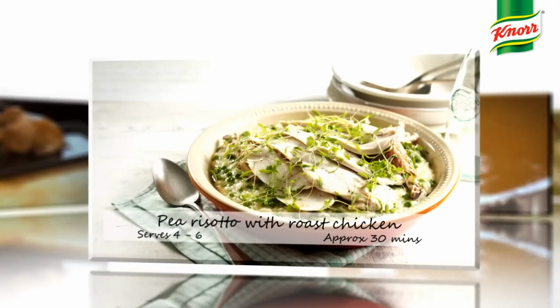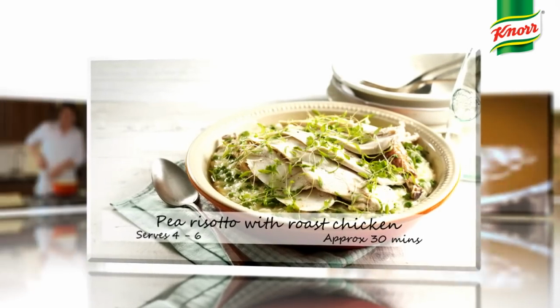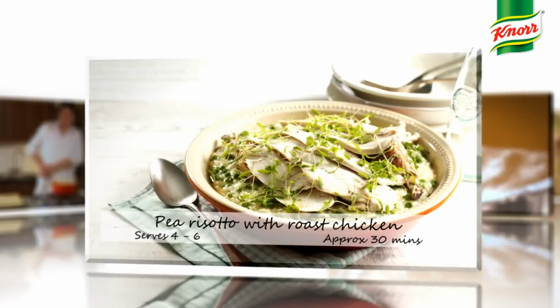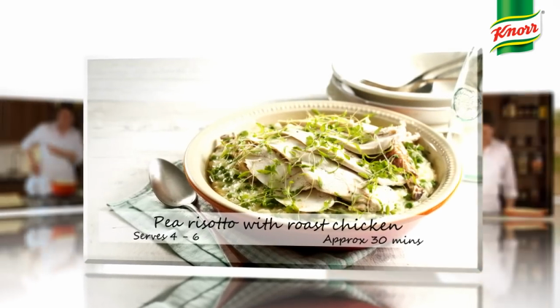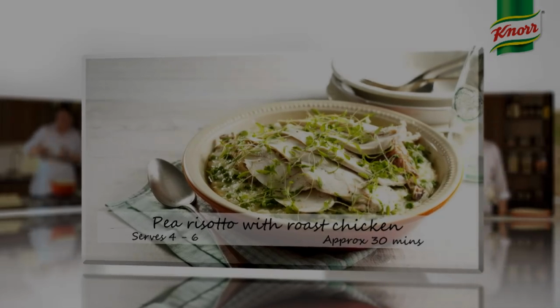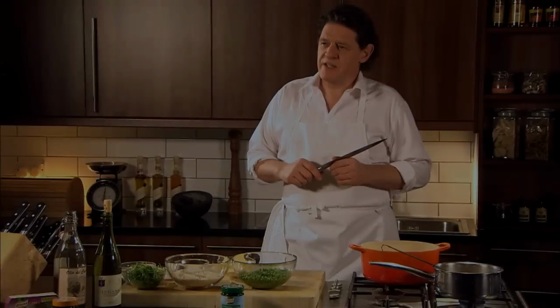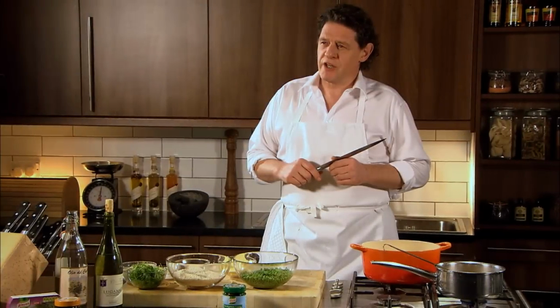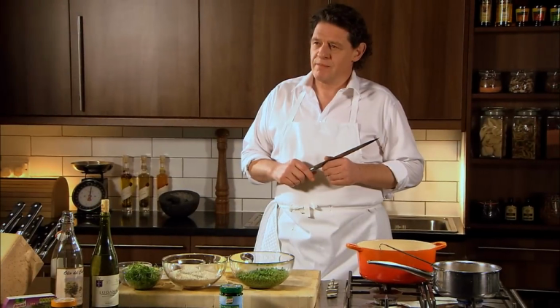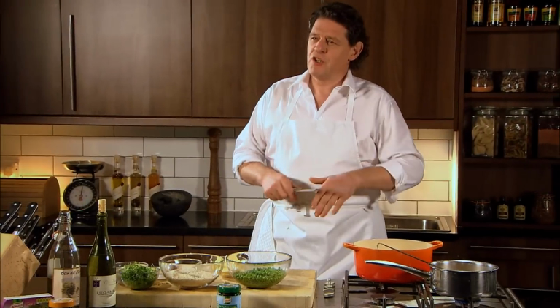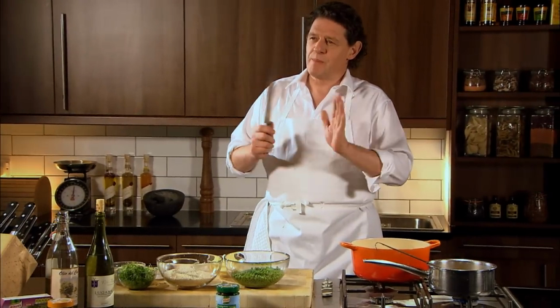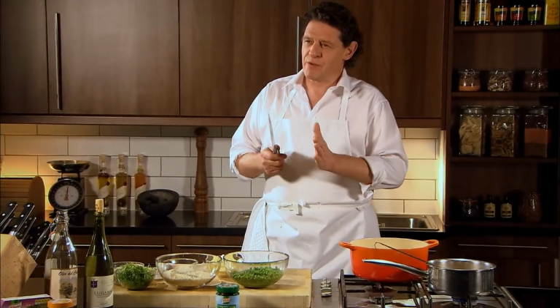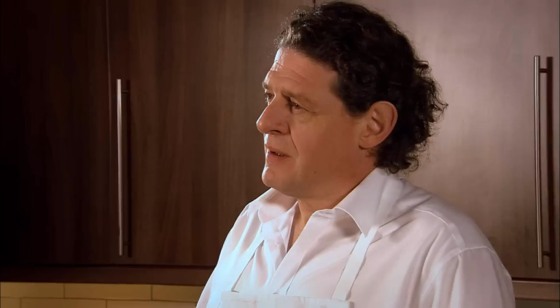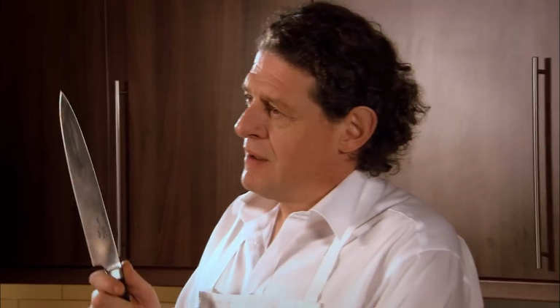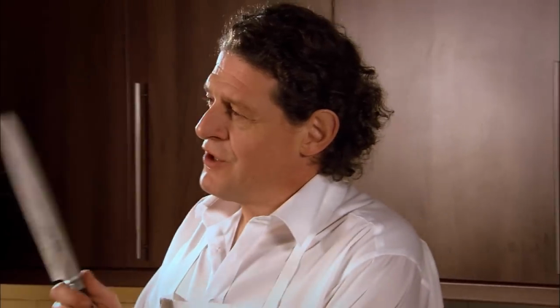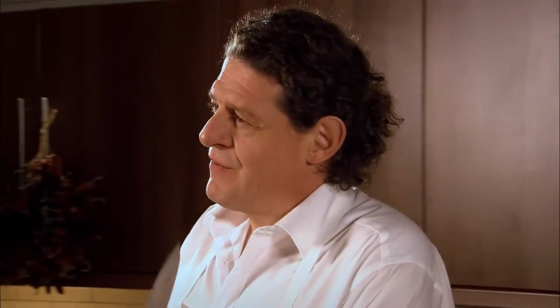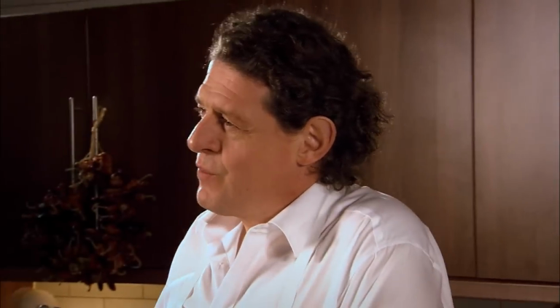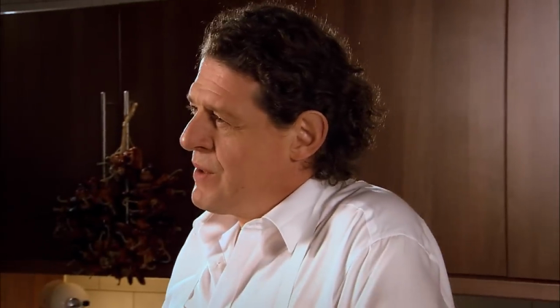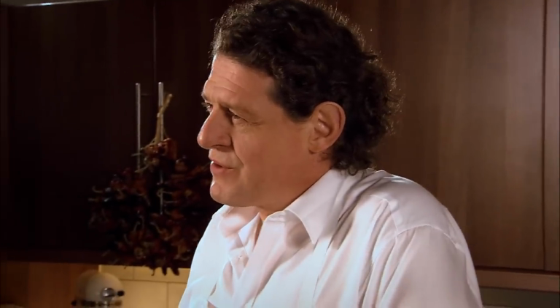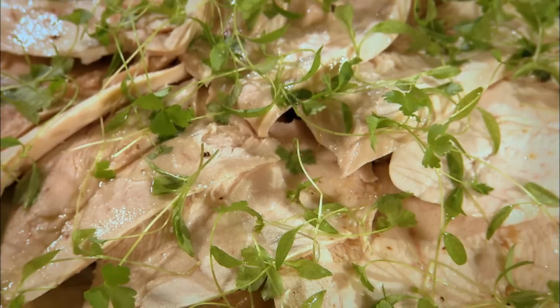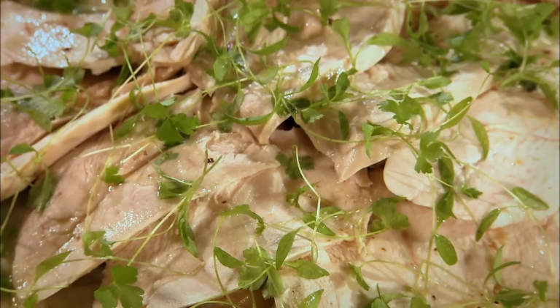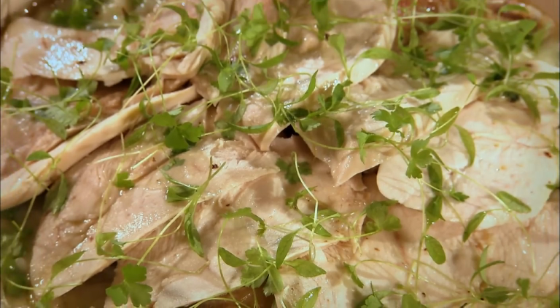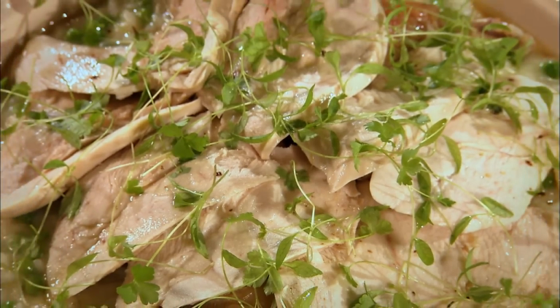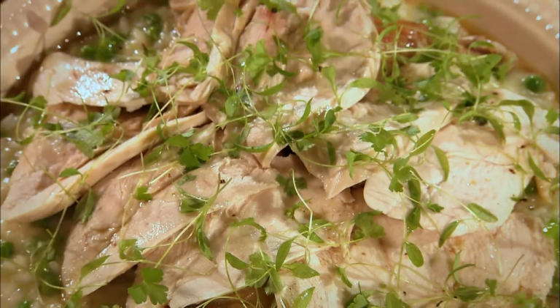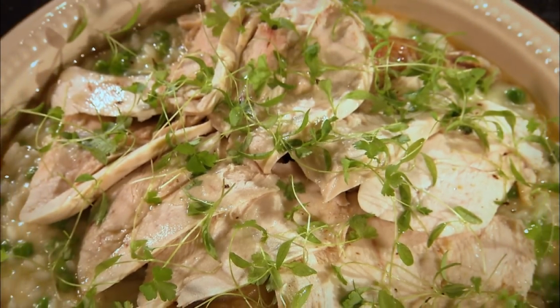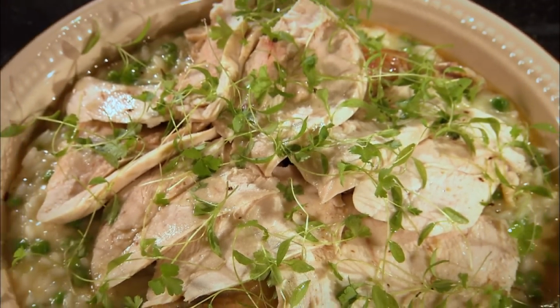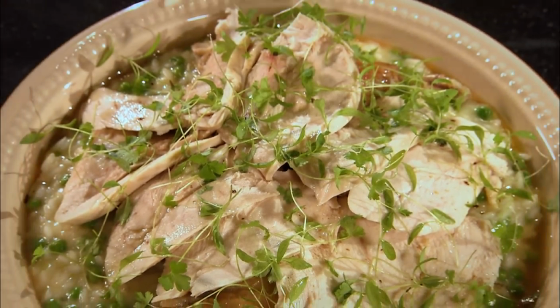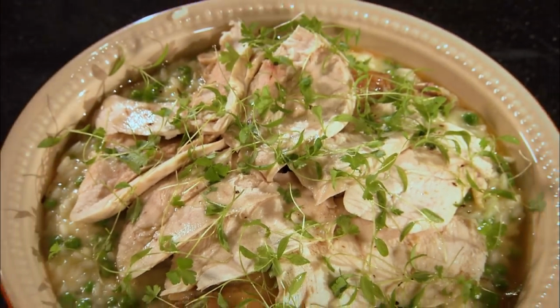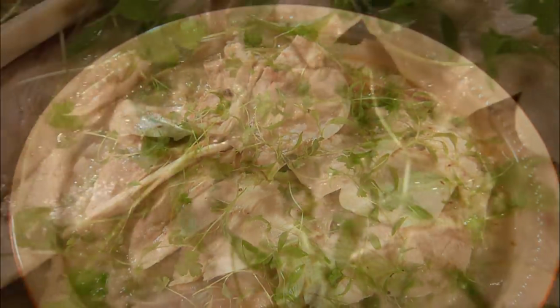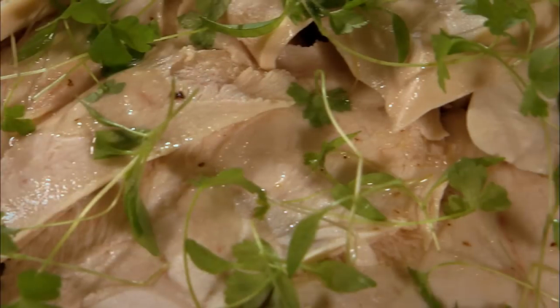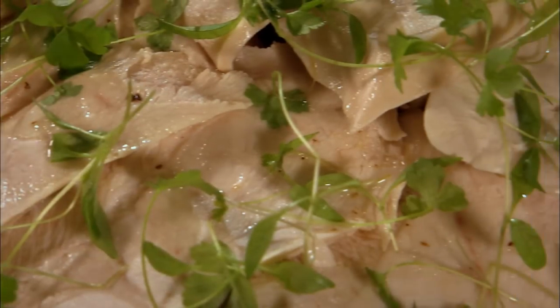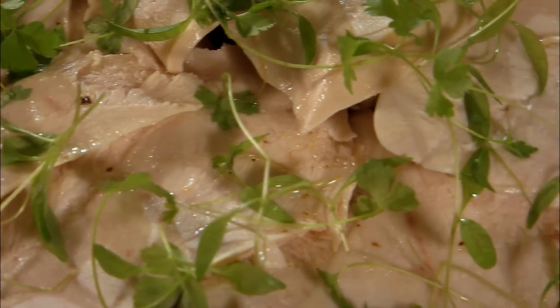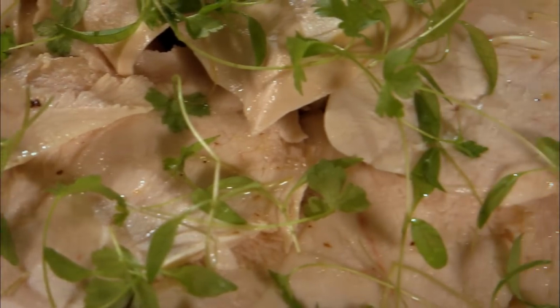One of my very favourite ways of eating chicken is just simply roast and served with a pea risotto. A pea risotto is very easy, very simple to make and it's all done in about 18 minutes.